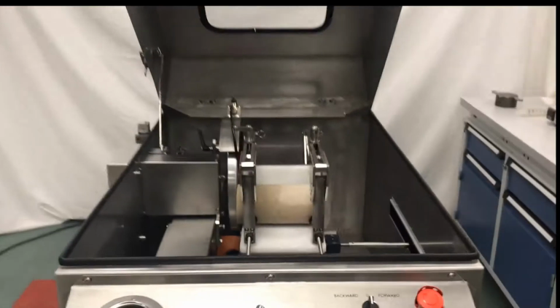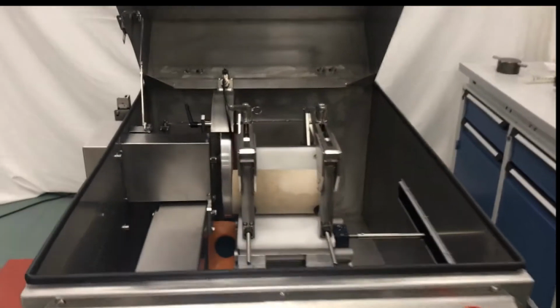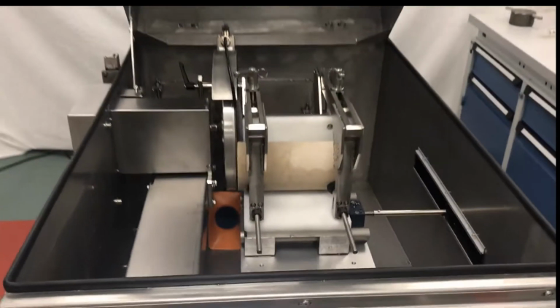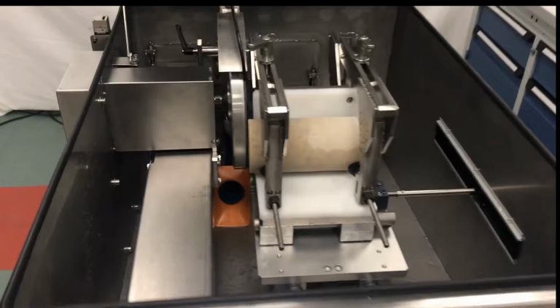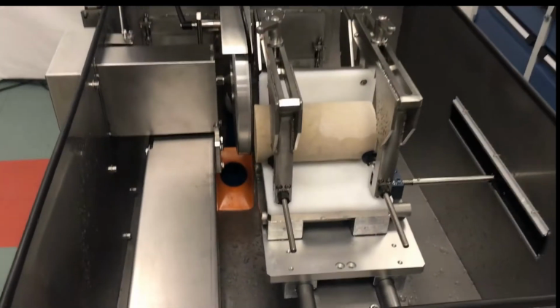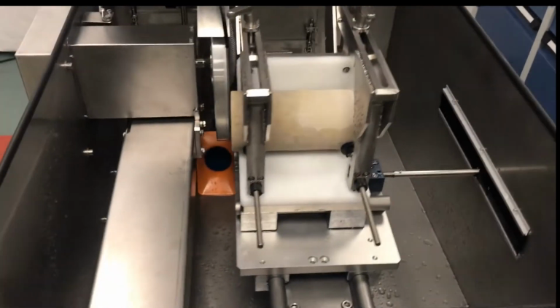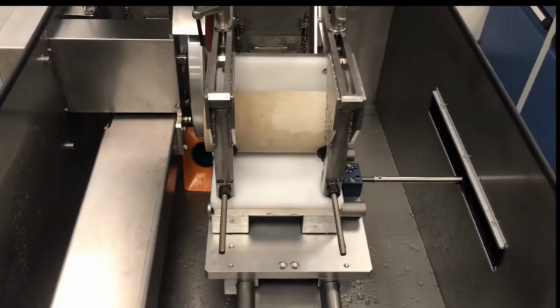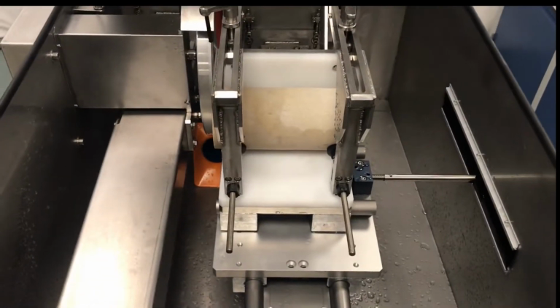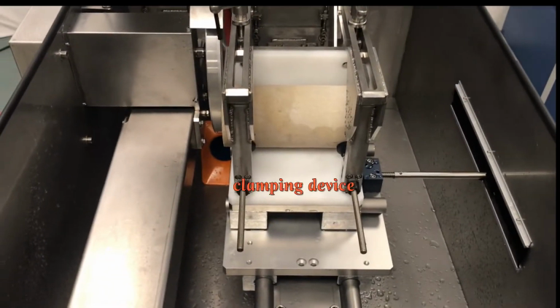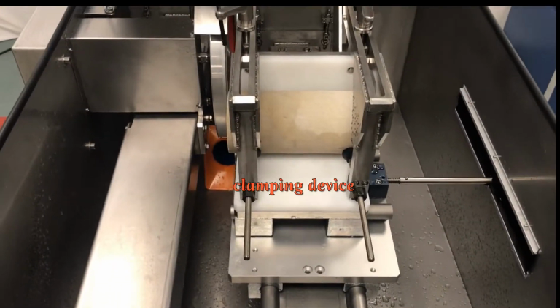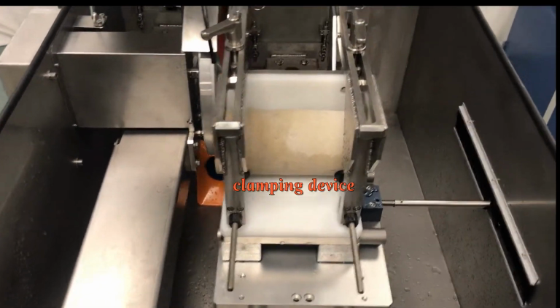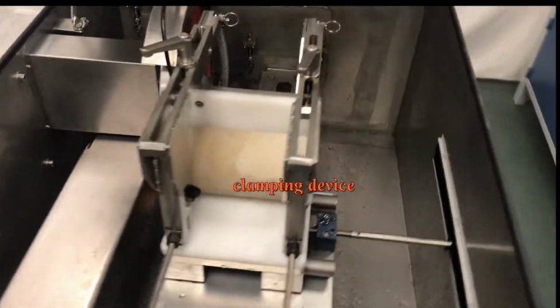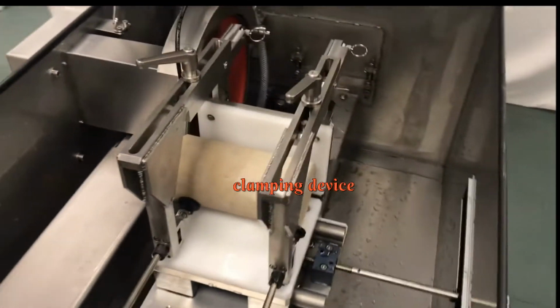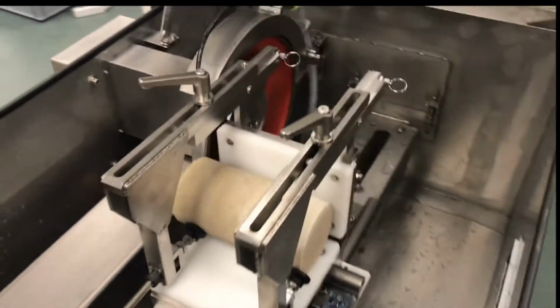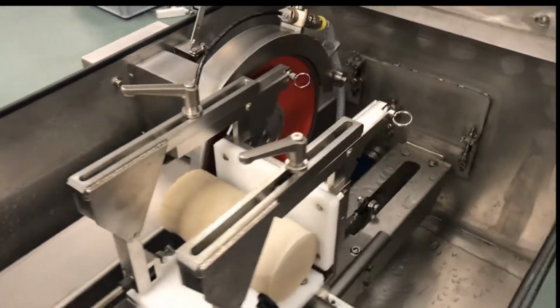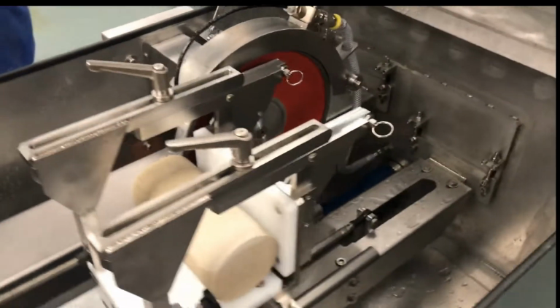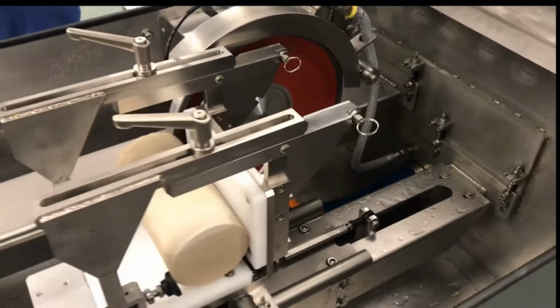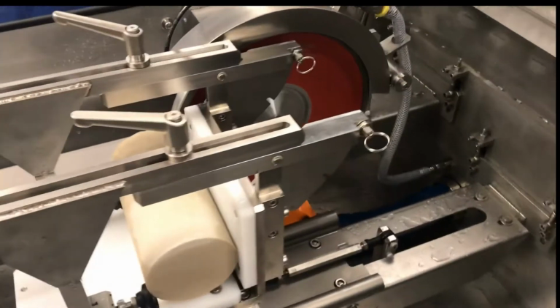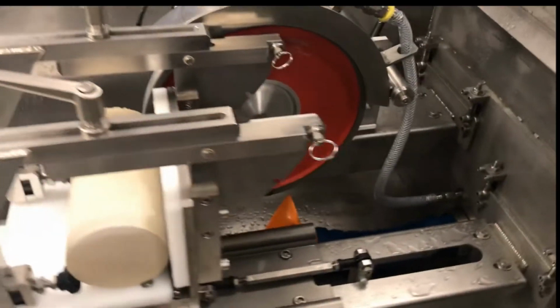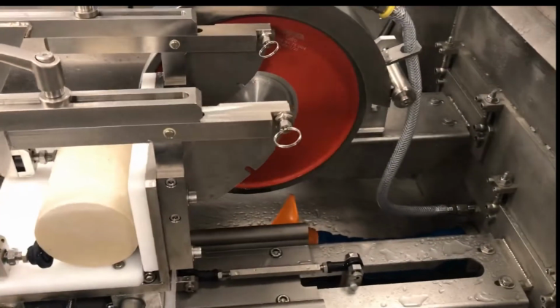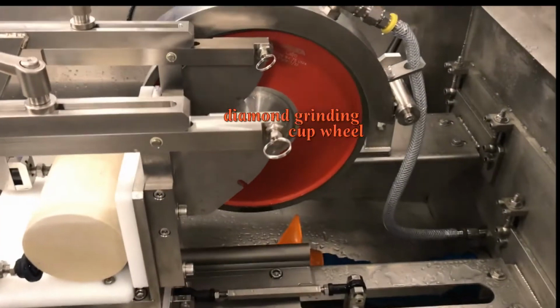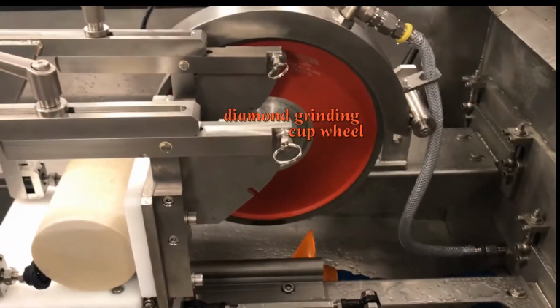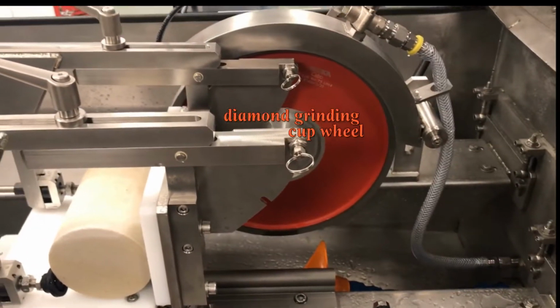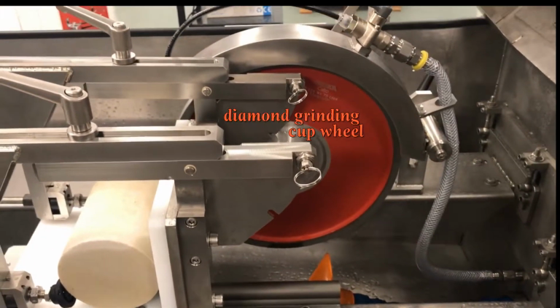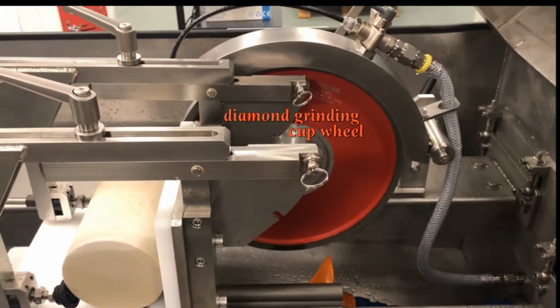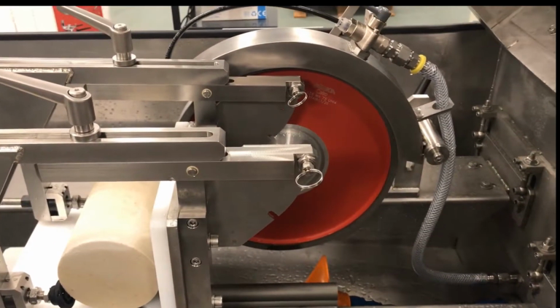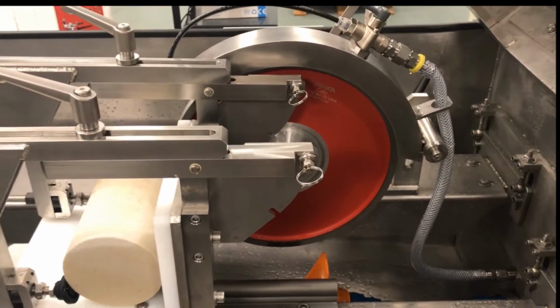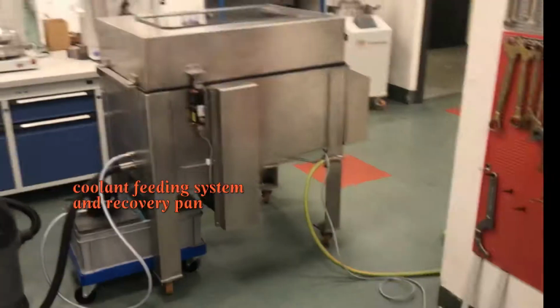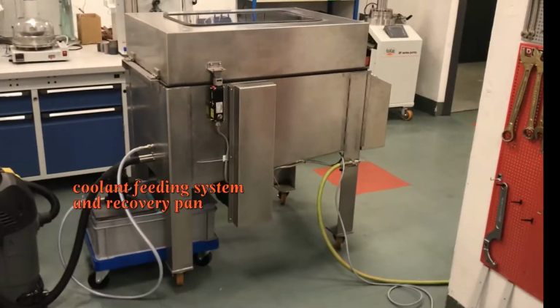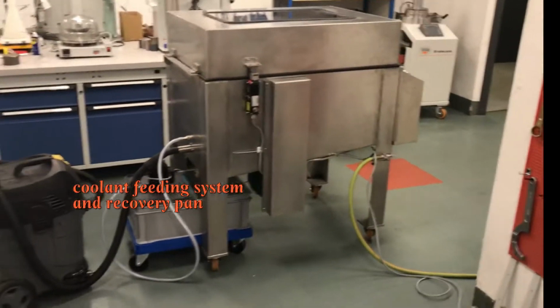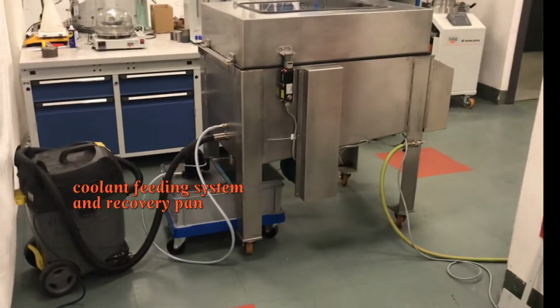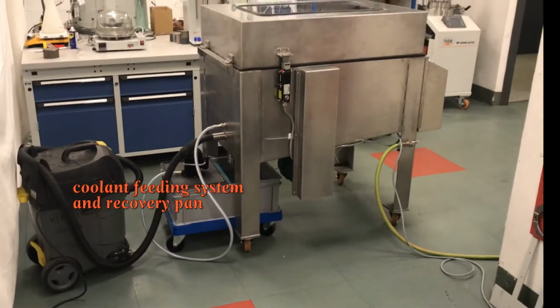The device comprises a specimen clamping device, a hydraulically operated feed mechanism, a diamond grinding cap wheel, a coolant feeding system and recovery pan.